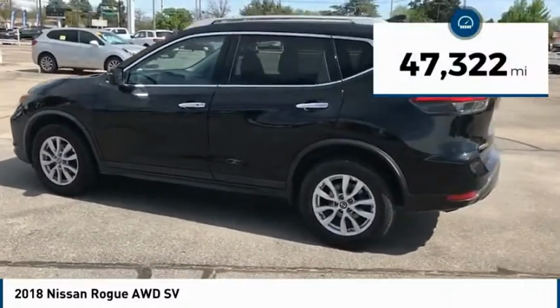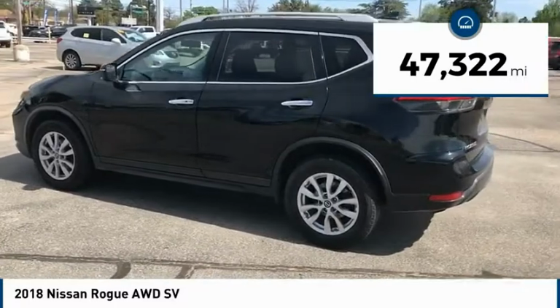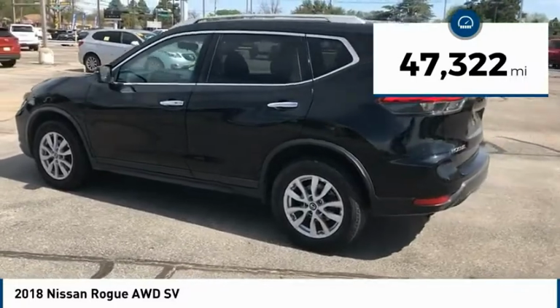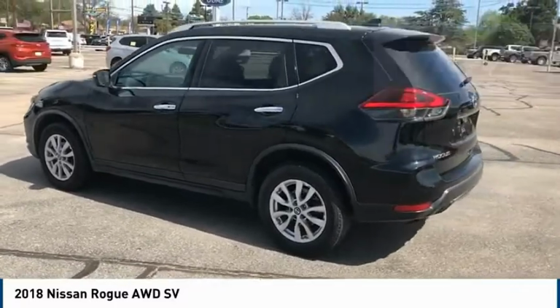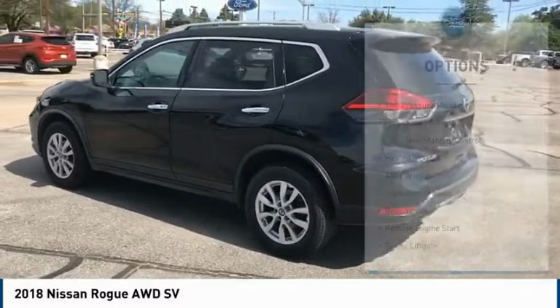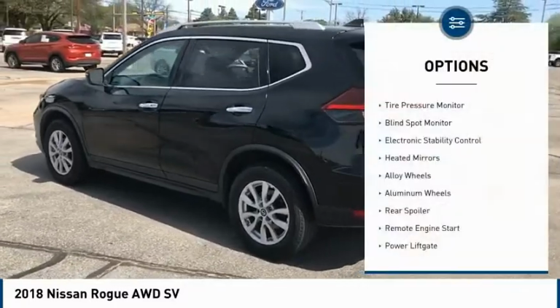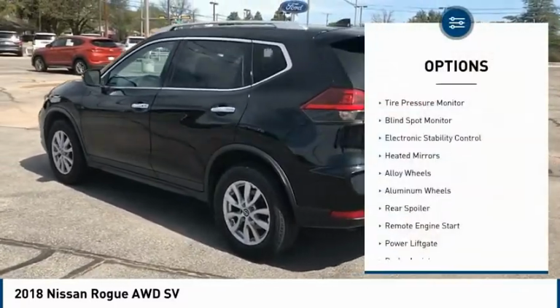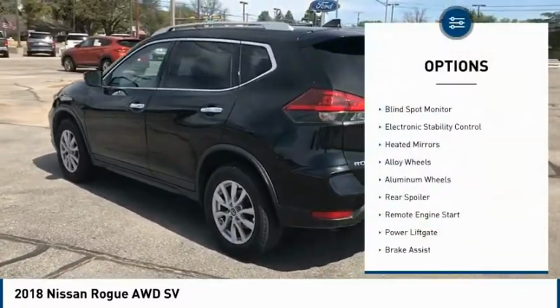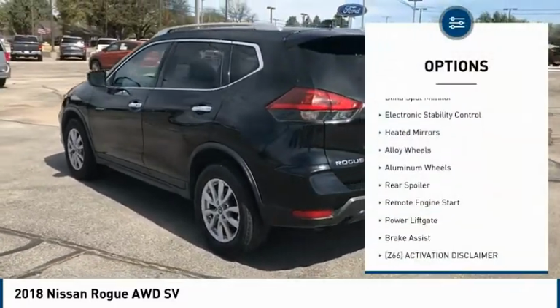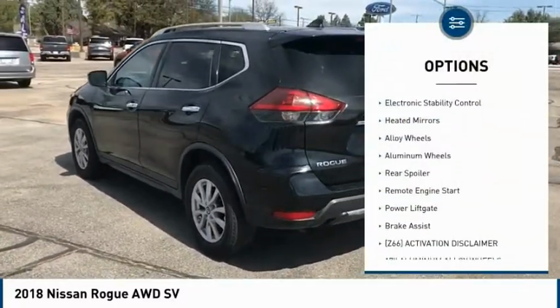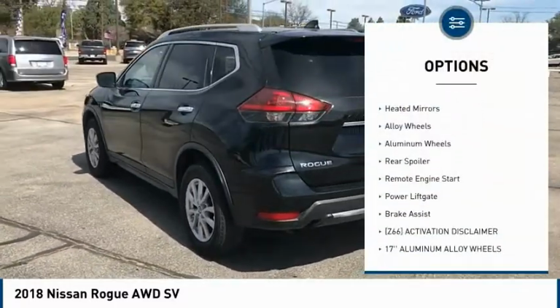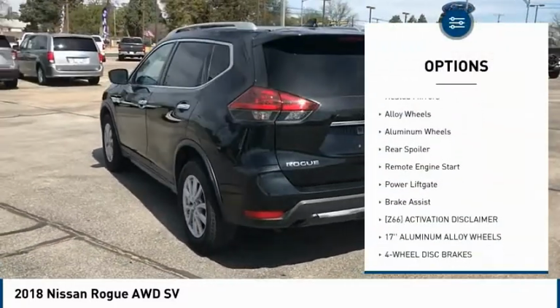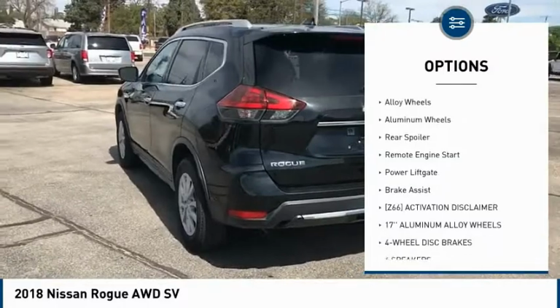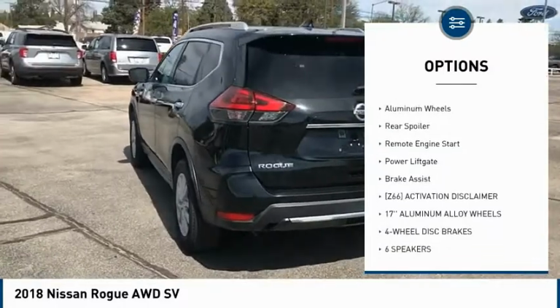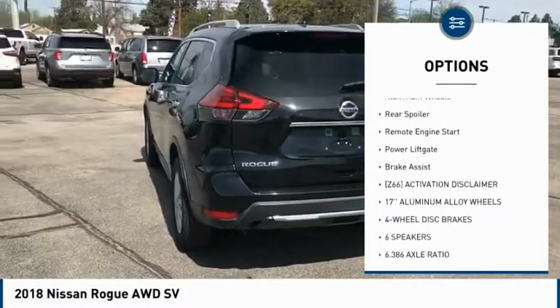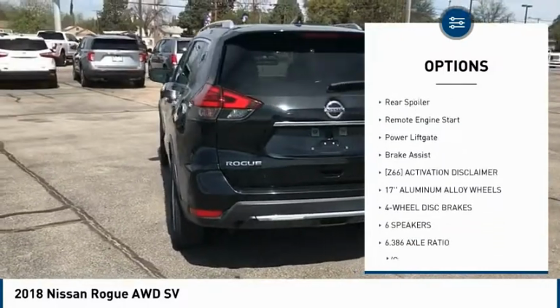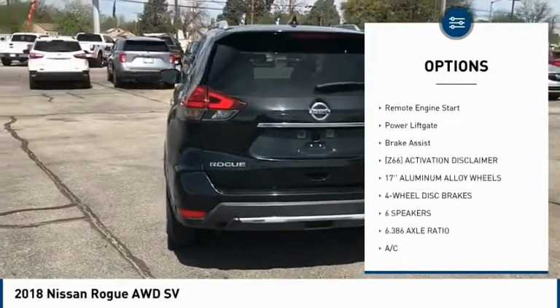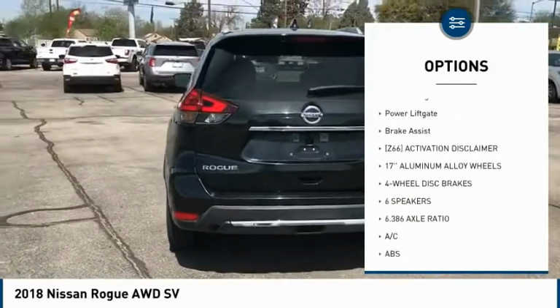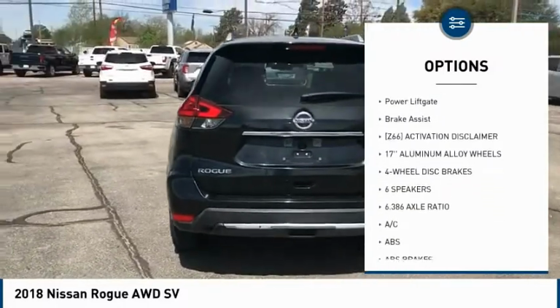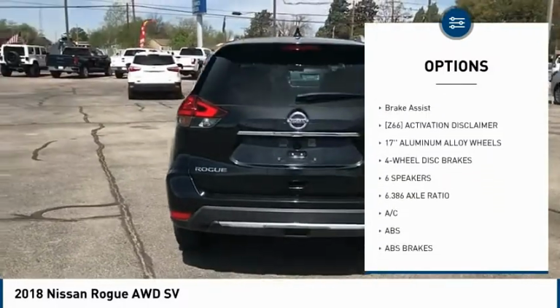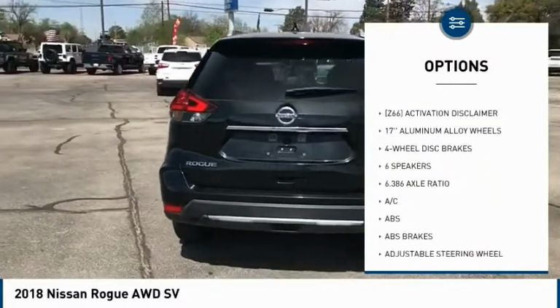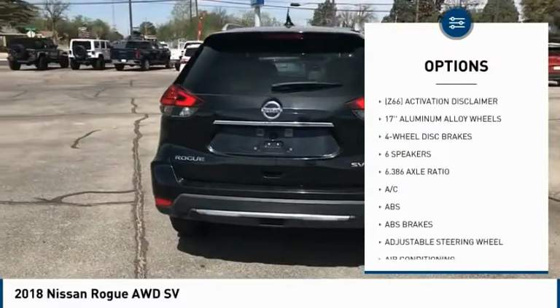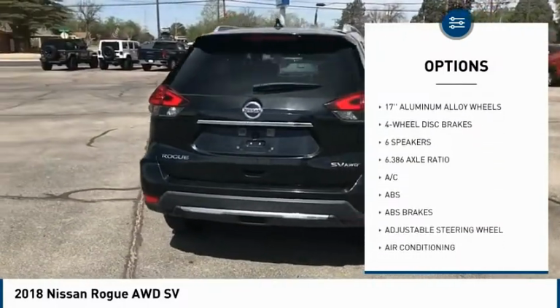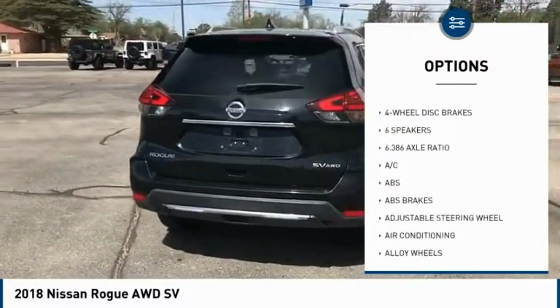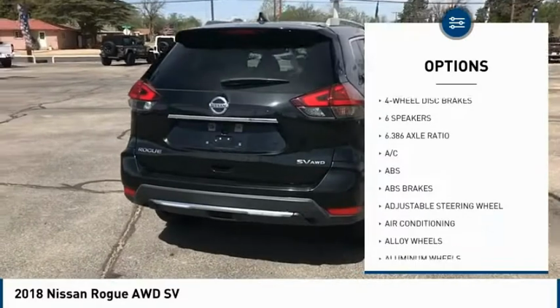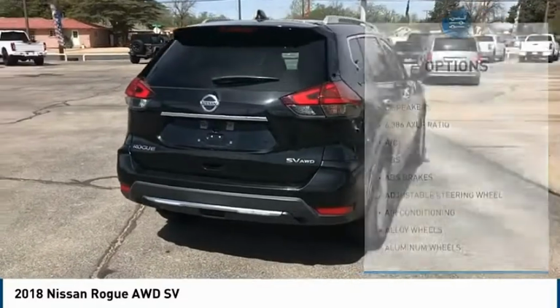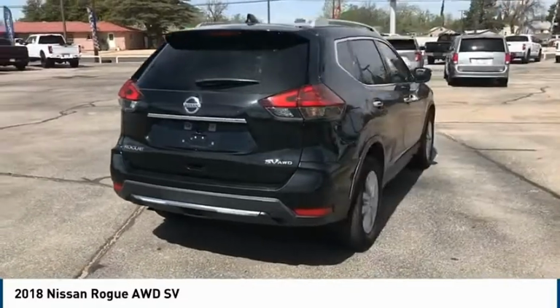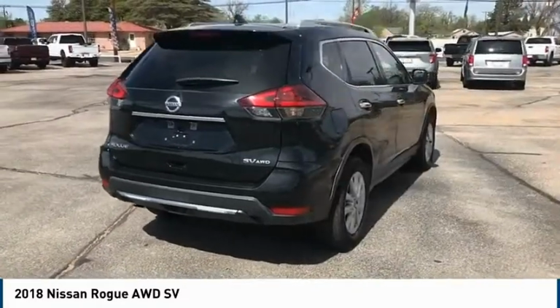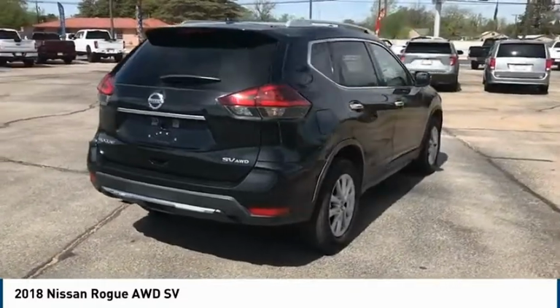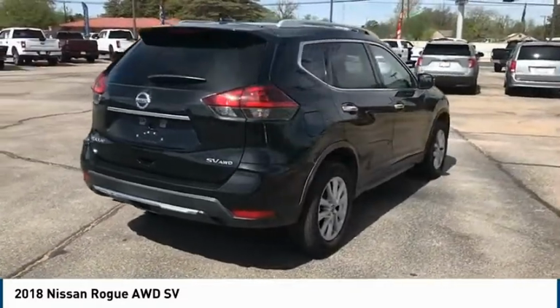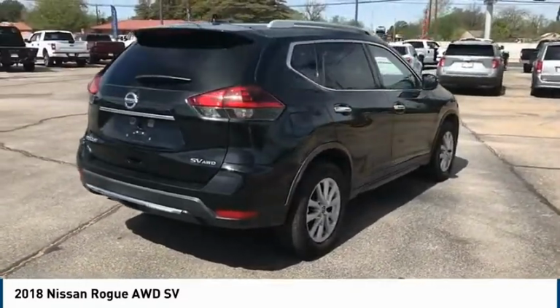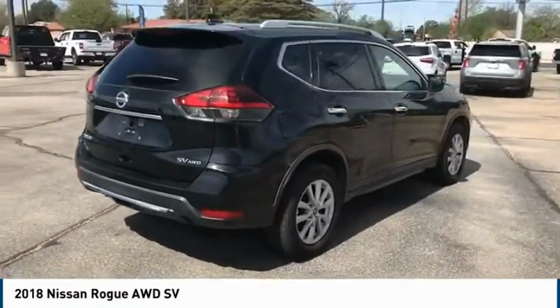Here are some of this vehicle's great options: tire pressure monitor, blind spot monitor, electronic stability control, heated mirrors, alloy wheels, aluminum wheels, rear spoiler, remote engine start, power lift gate, and brake assist.